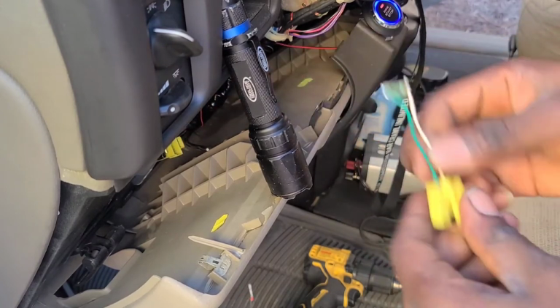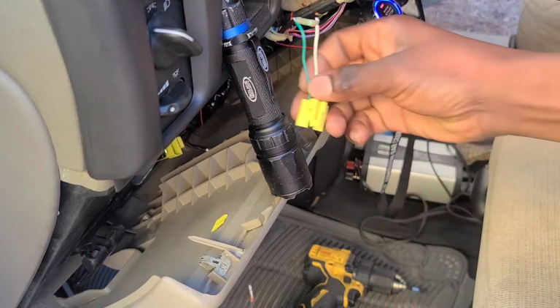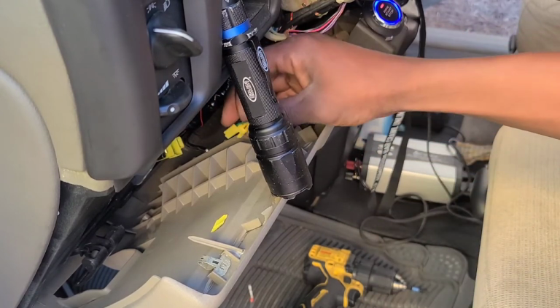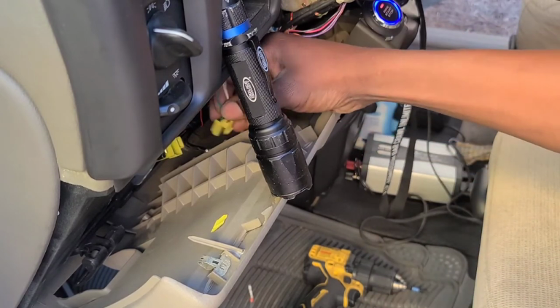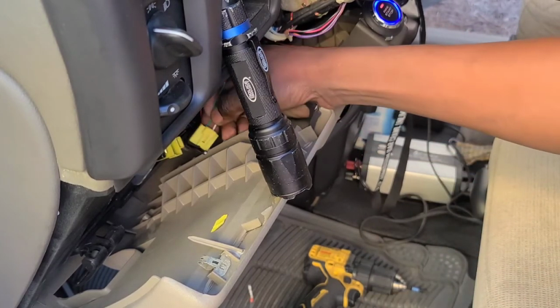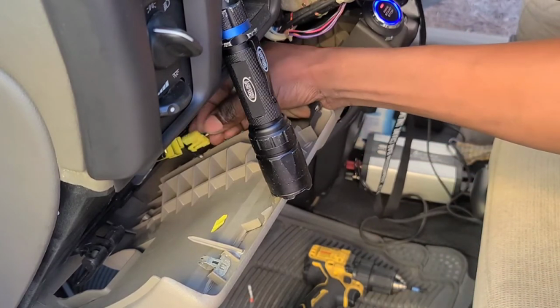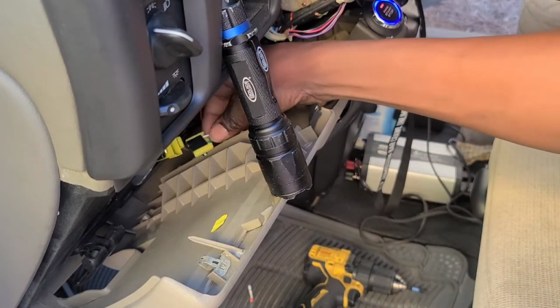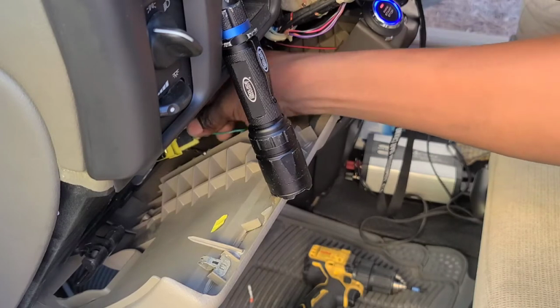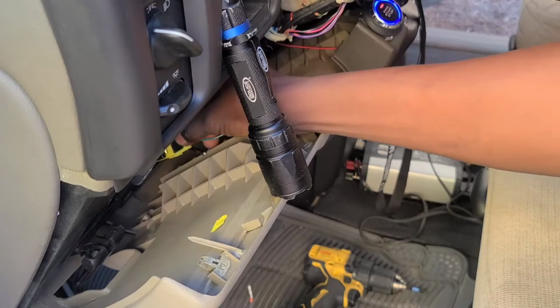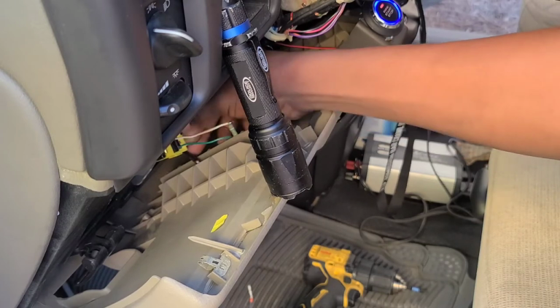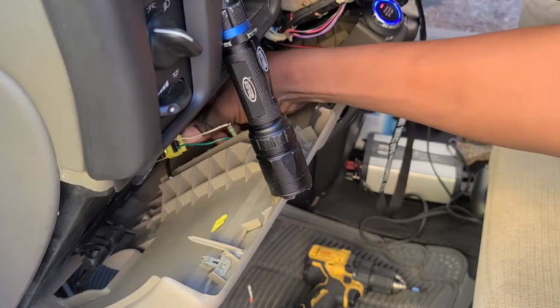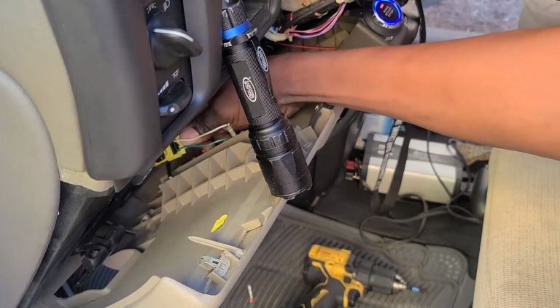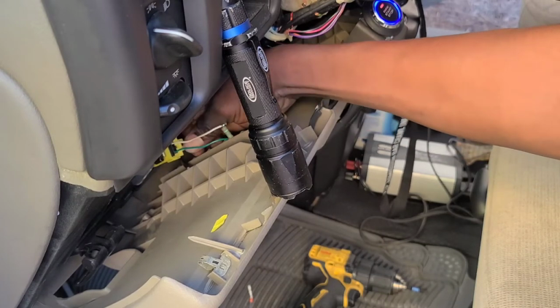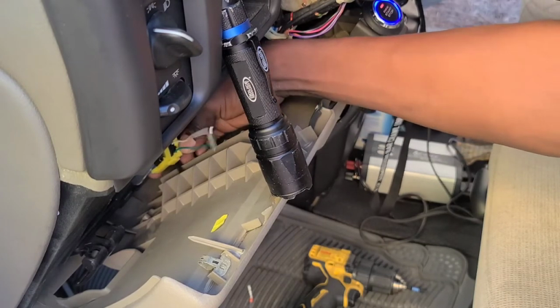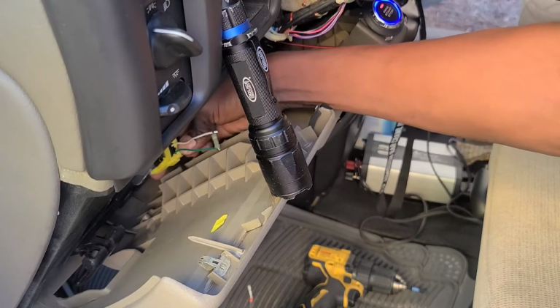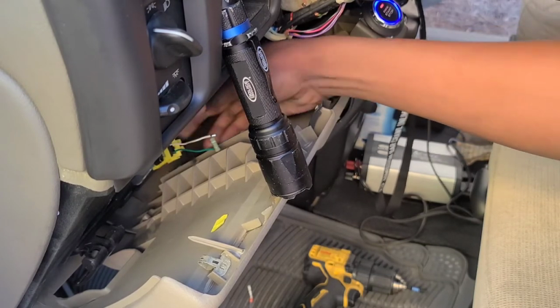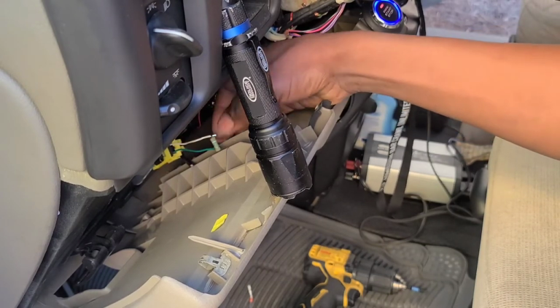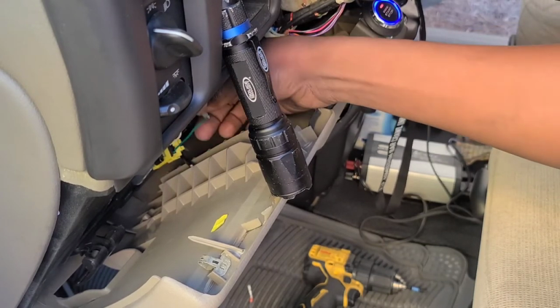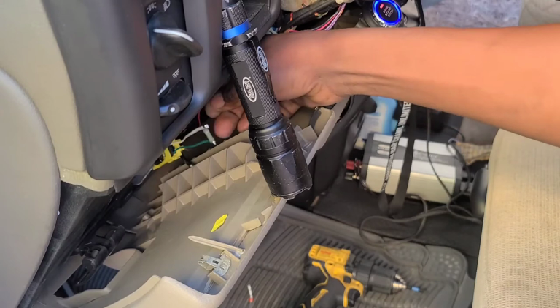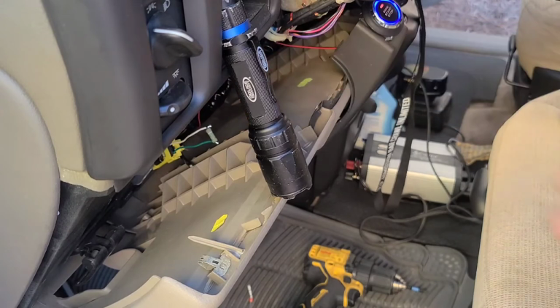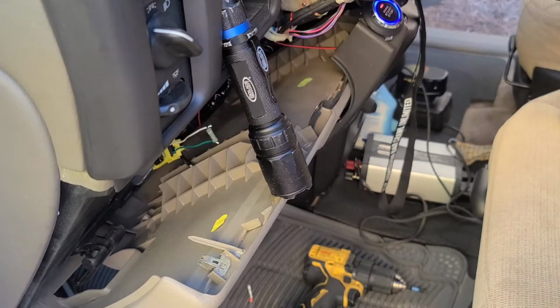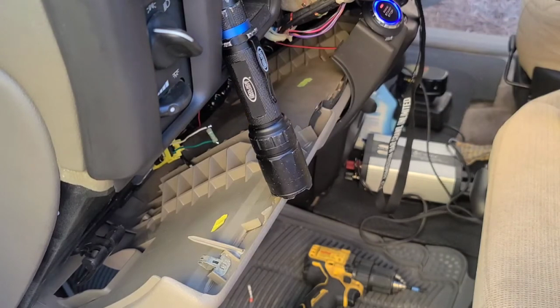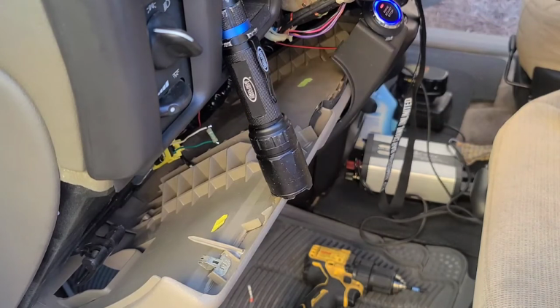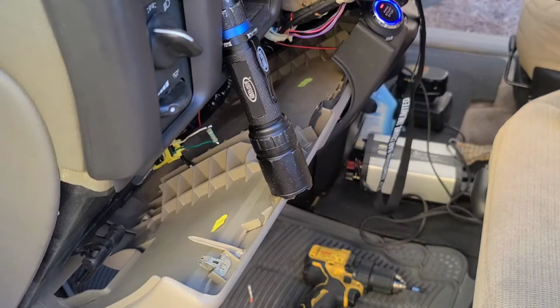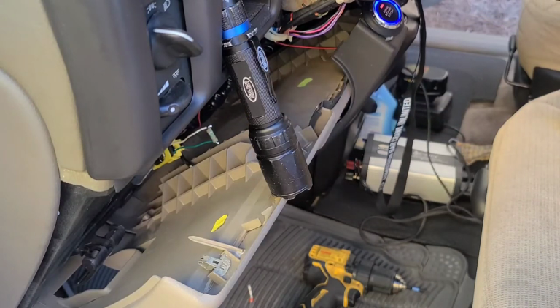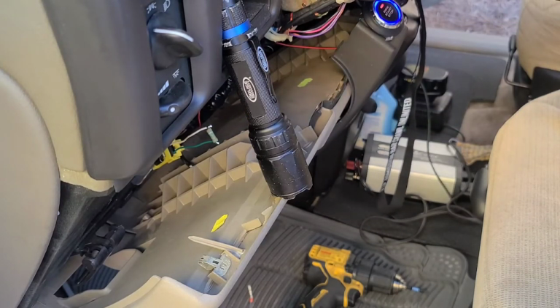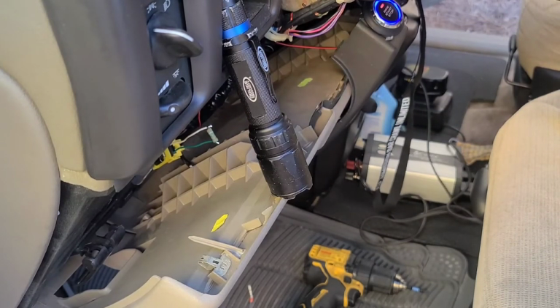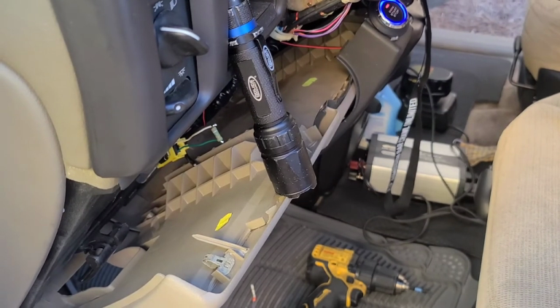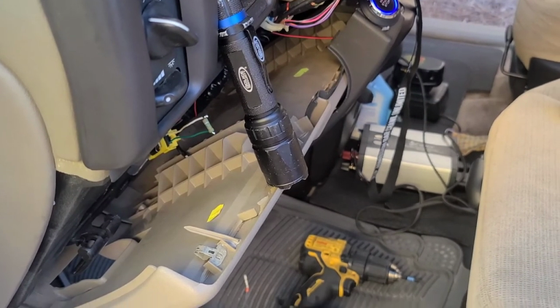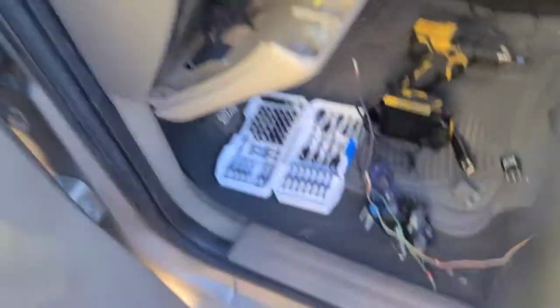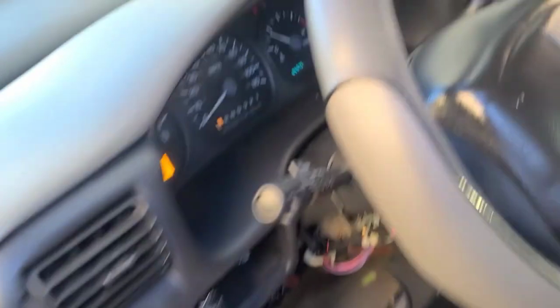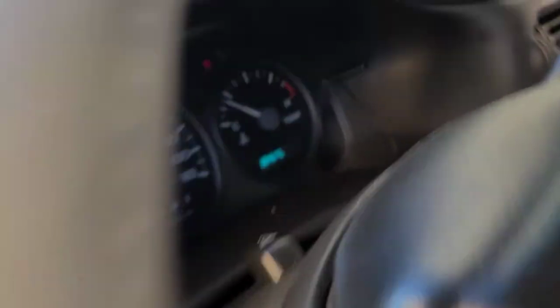I'm going to remove the test wires and plug in this resistor inside the connector. Okay, so now I've plugged the resistor inside — now I'm going to clear the code with the scan tool.